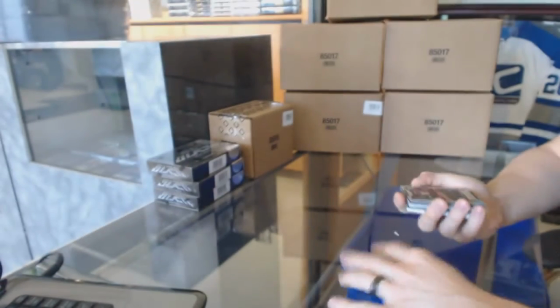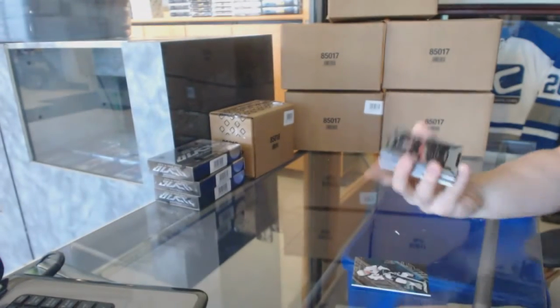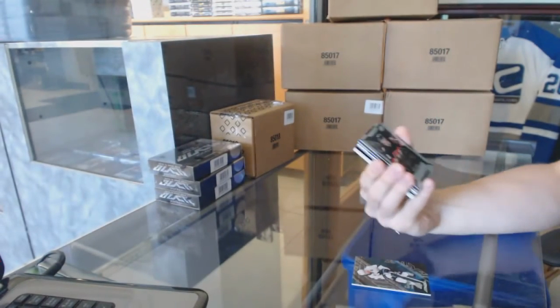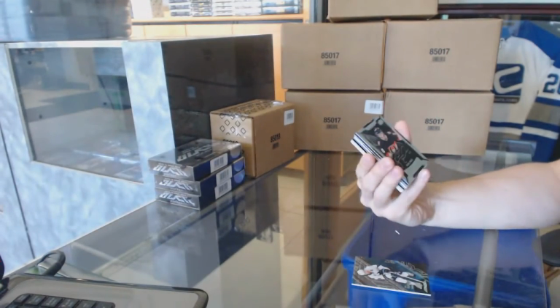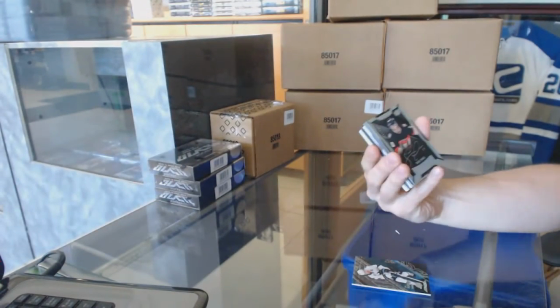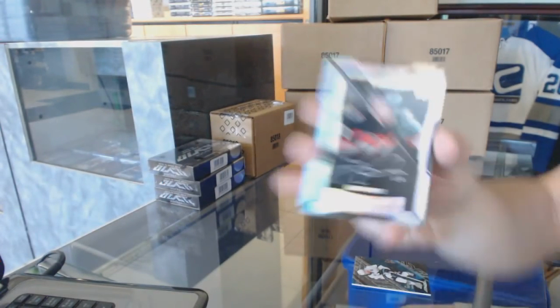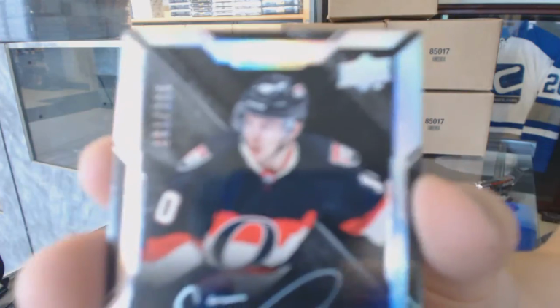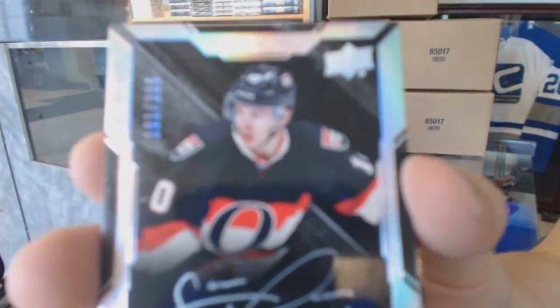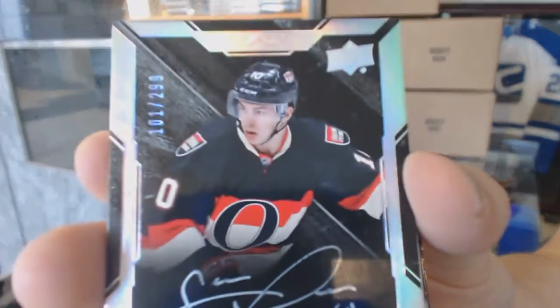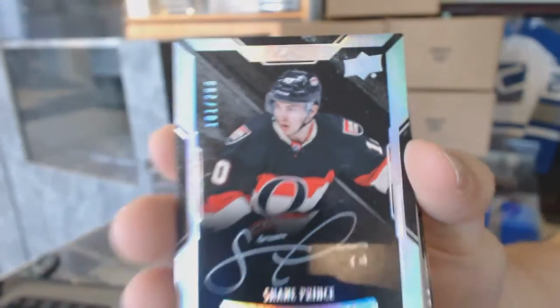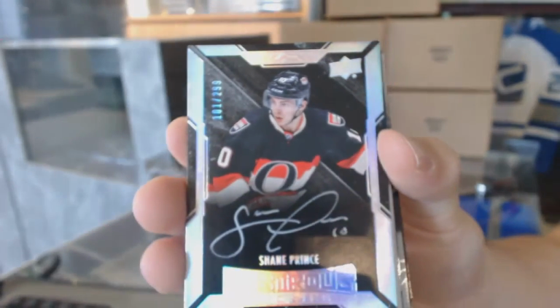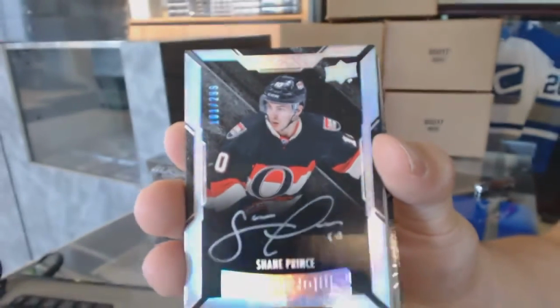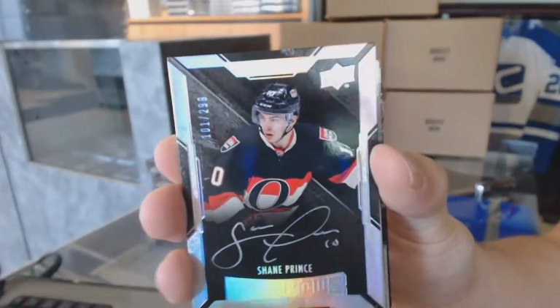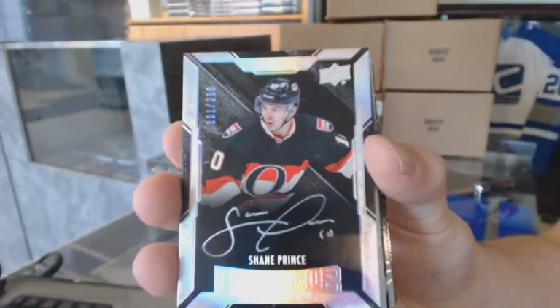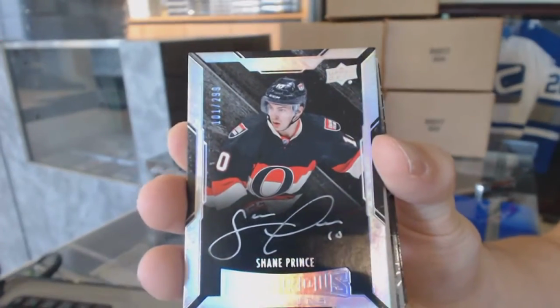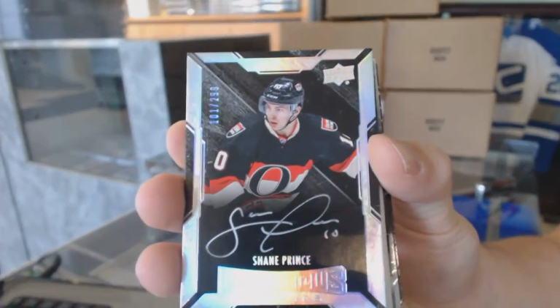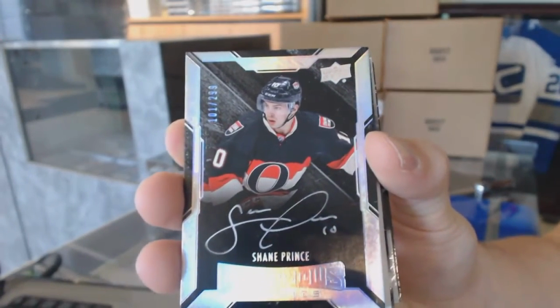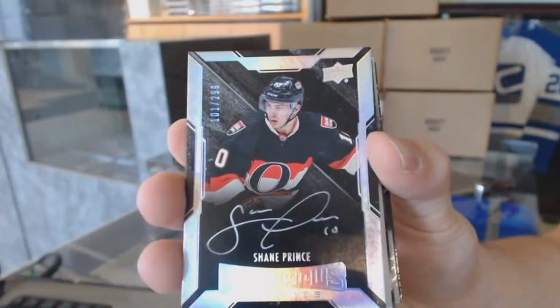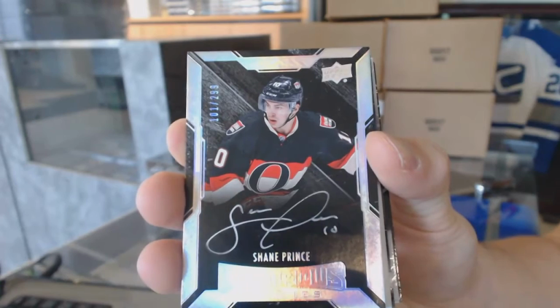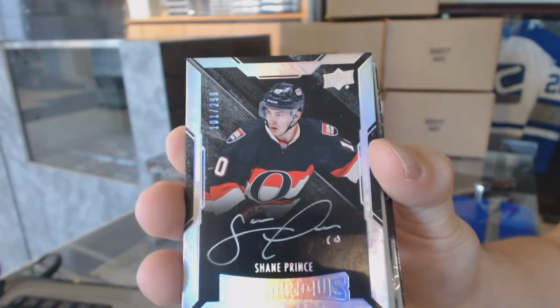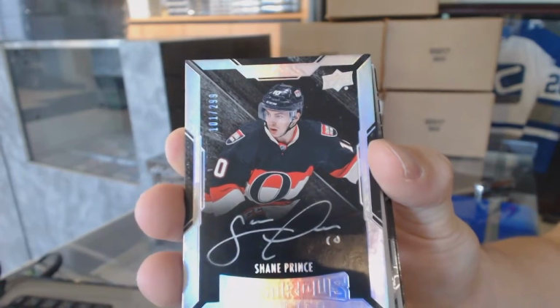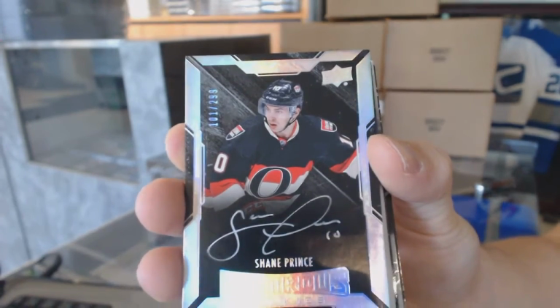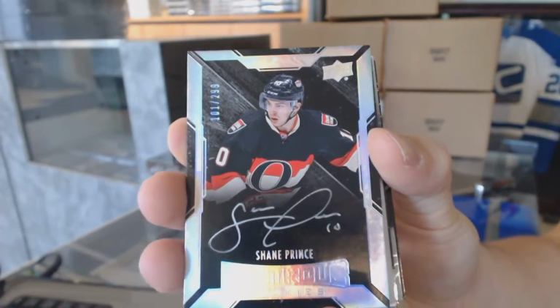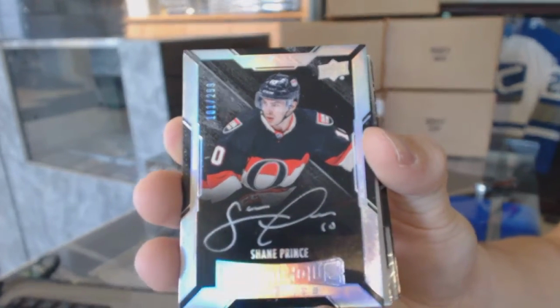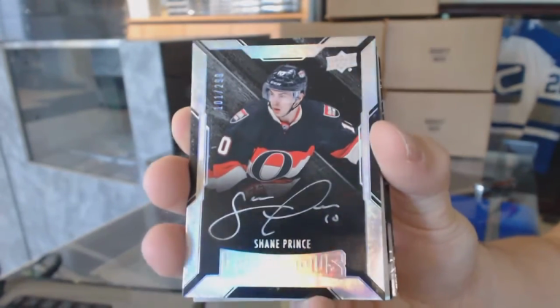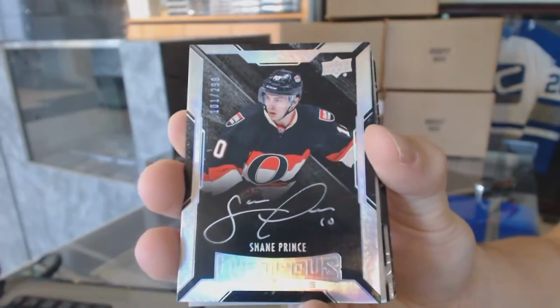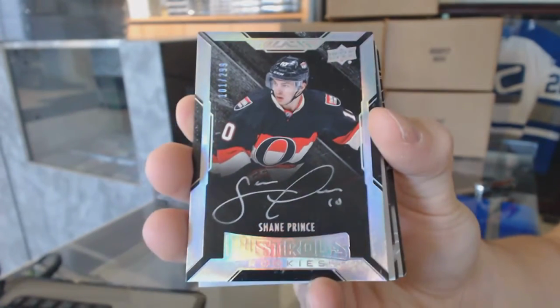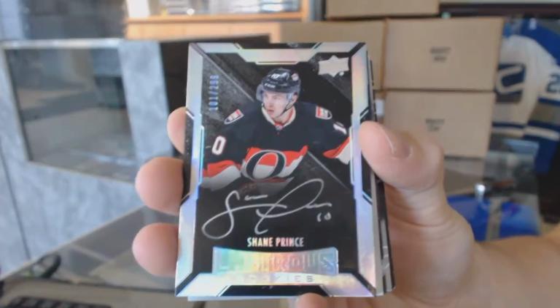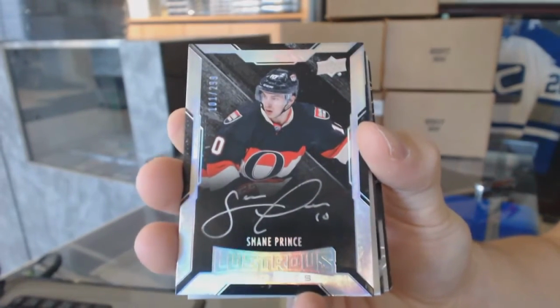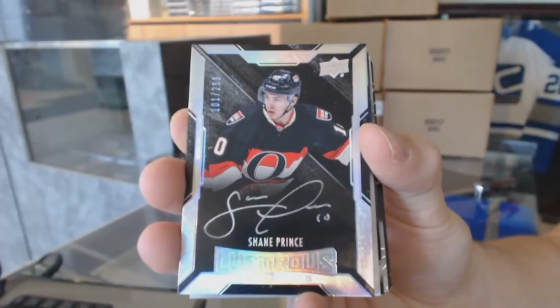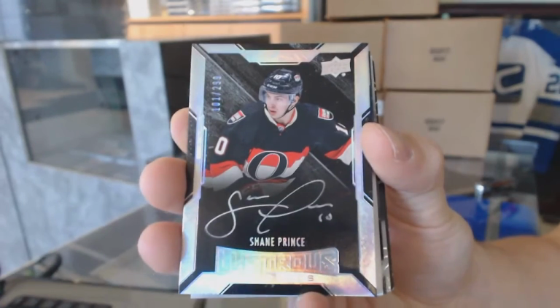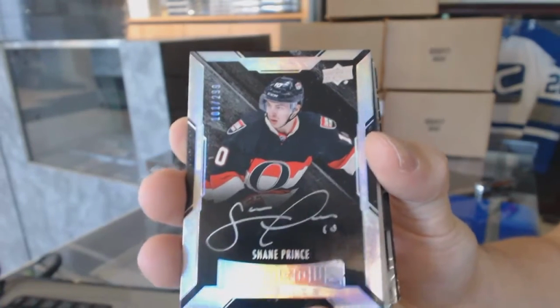We've got a rookie autograph, number 299 for the Ottawa Senators — Shane Prince. Lustrous rookie, Ottawa, out of 299.